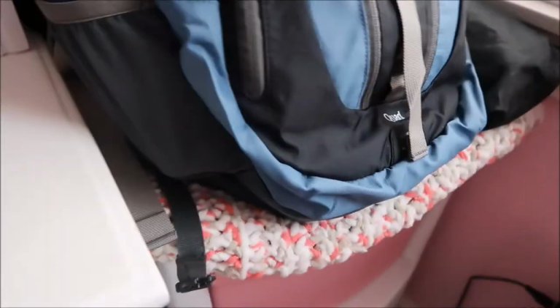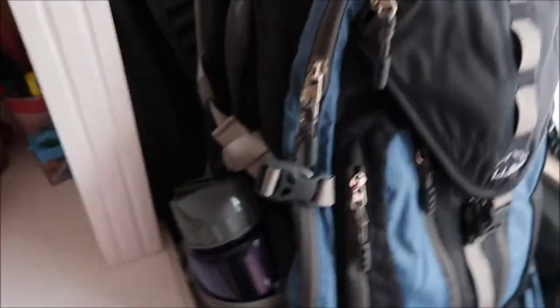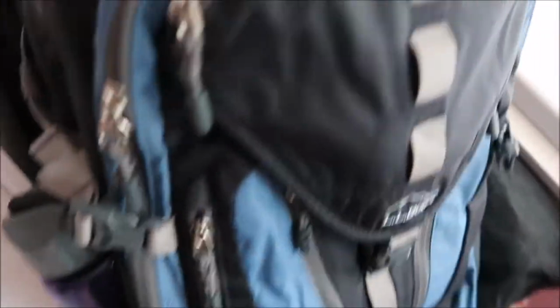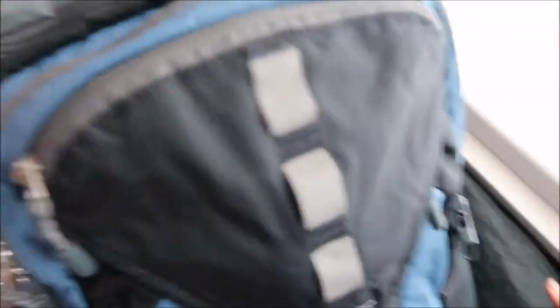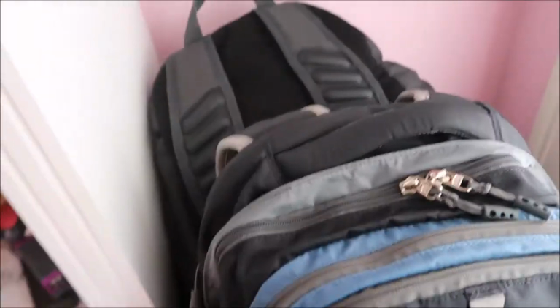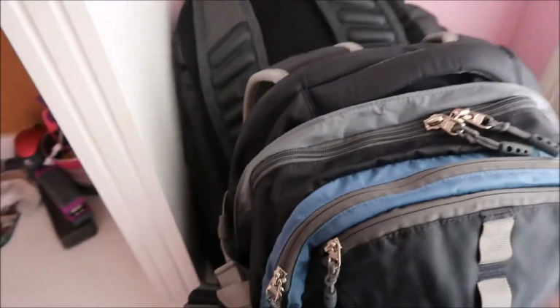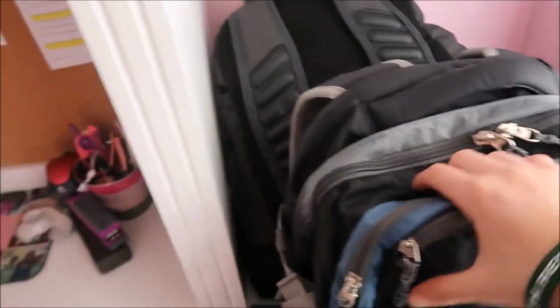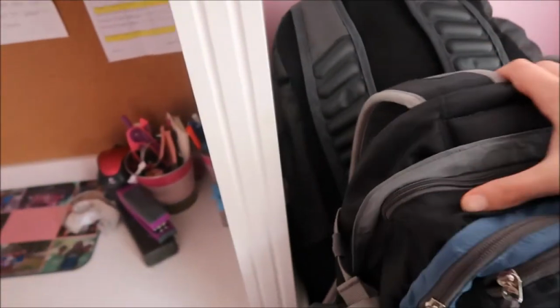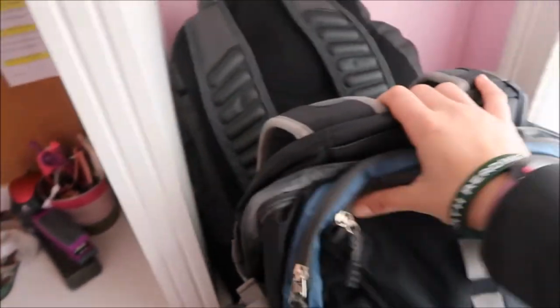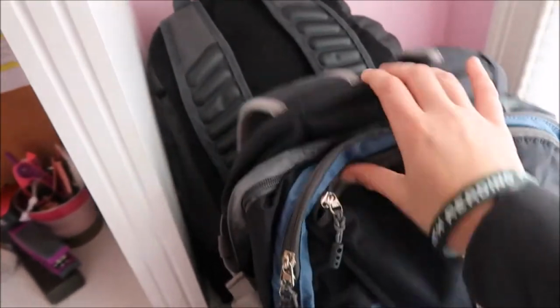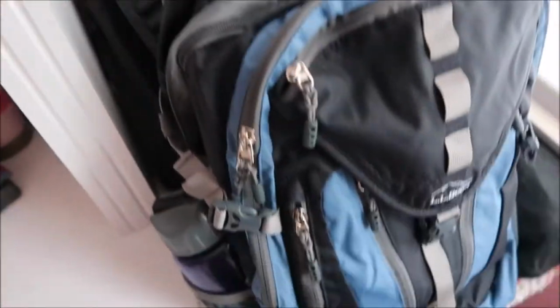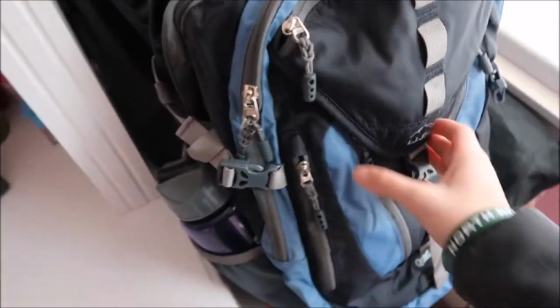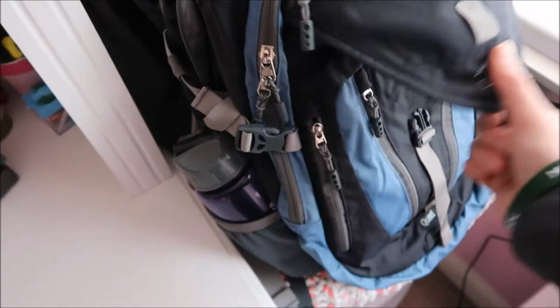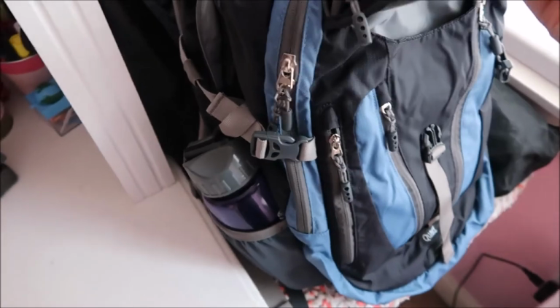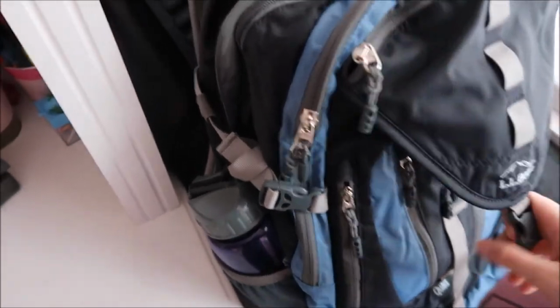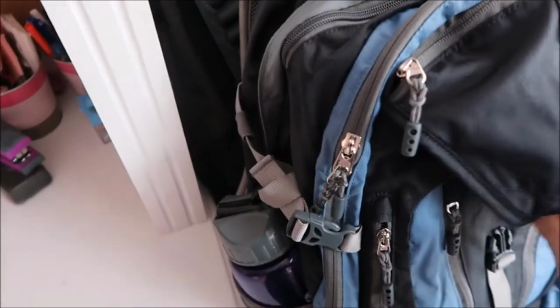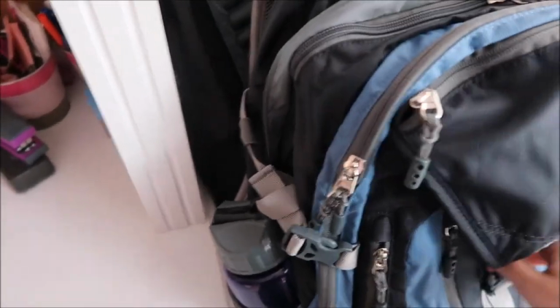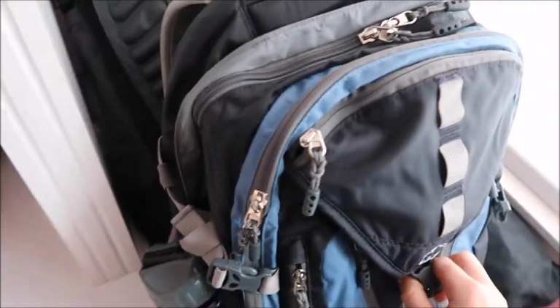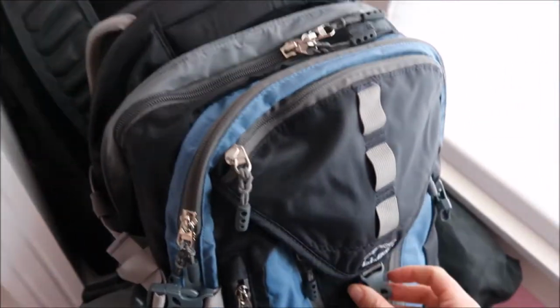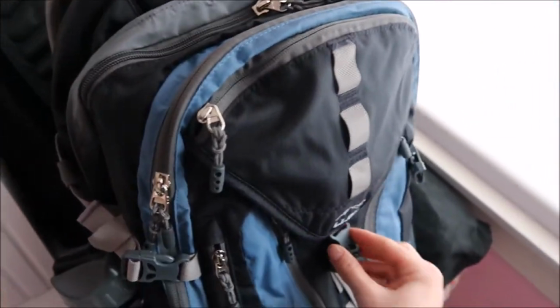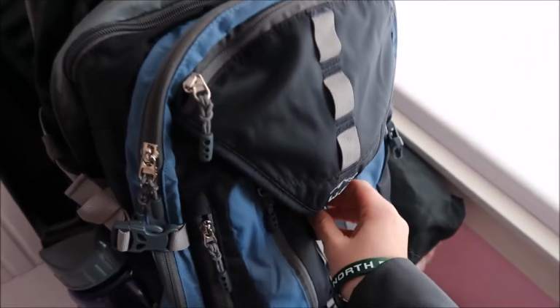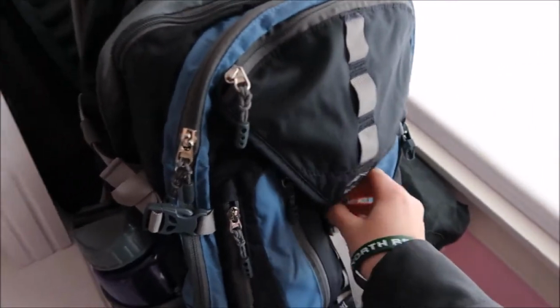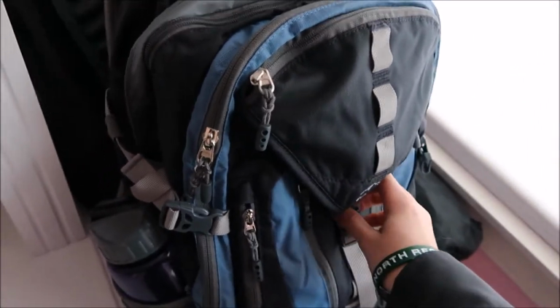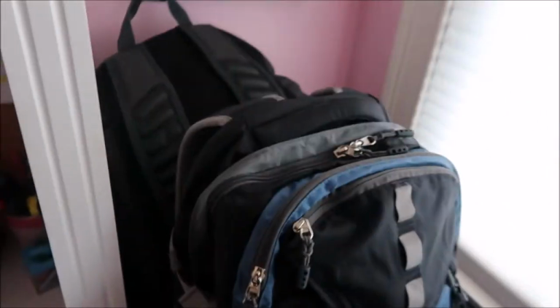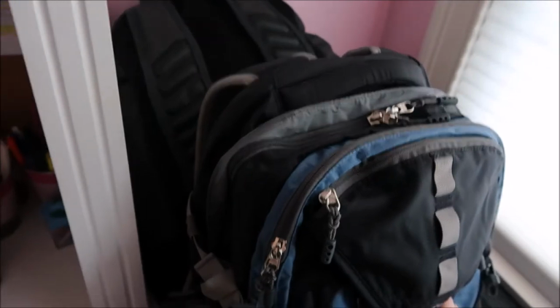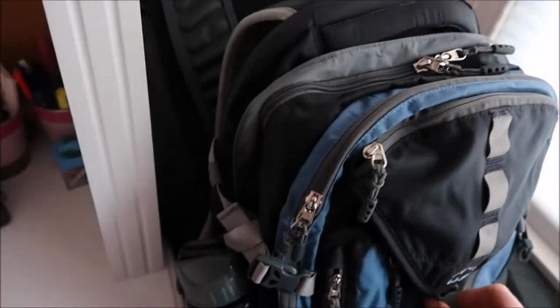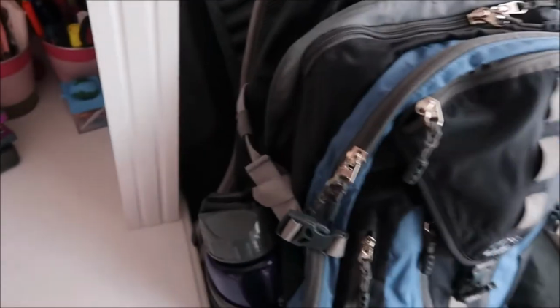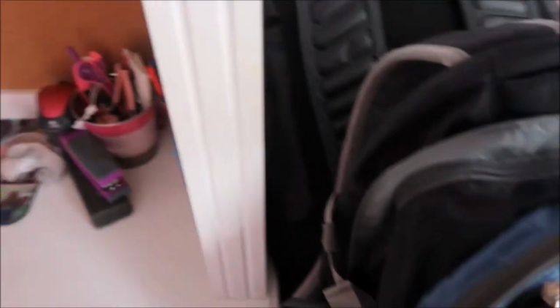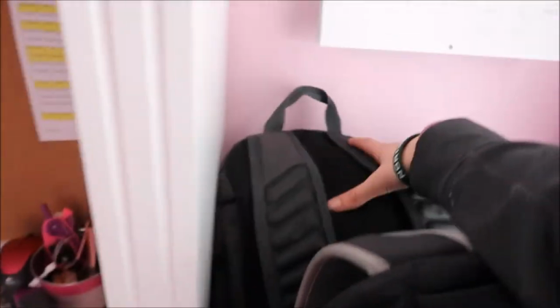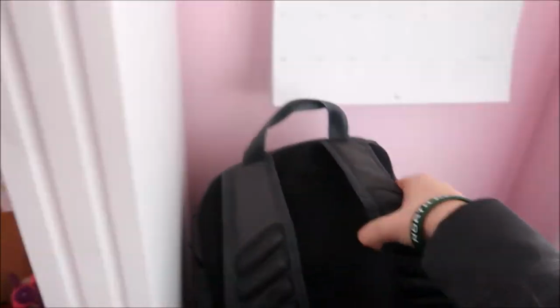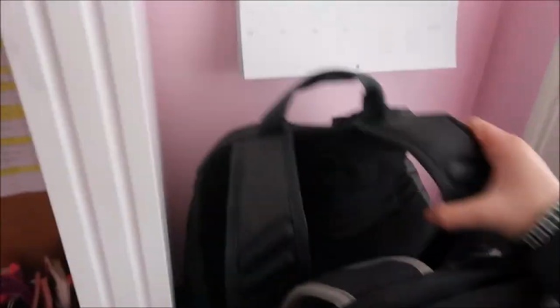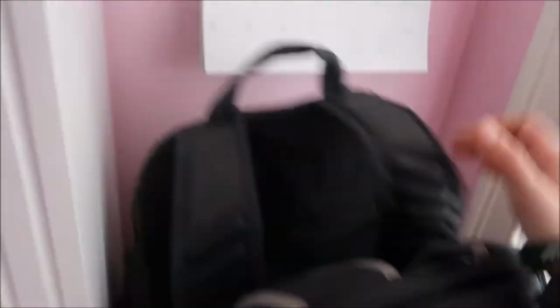On top of that I have all my school stuff. So my backpack for school — I just got this from L.L. Bean. I had one but it started to rip, so I went with navy blue to go a little more simple.